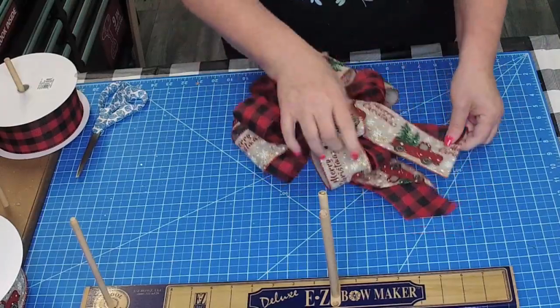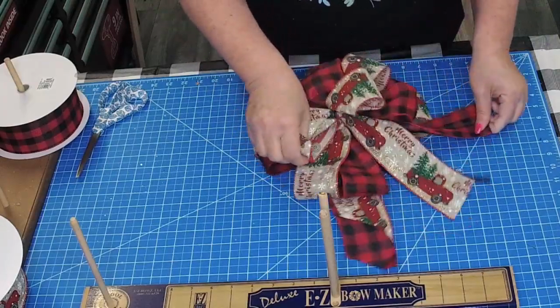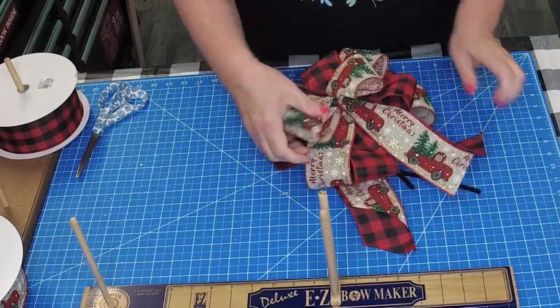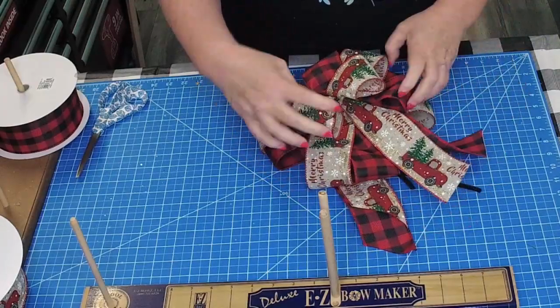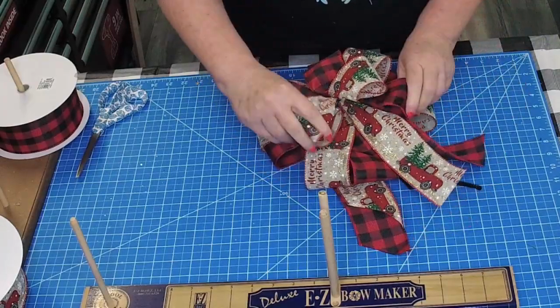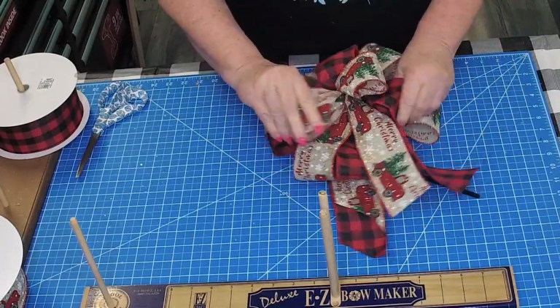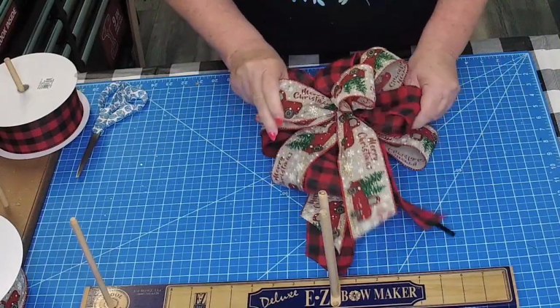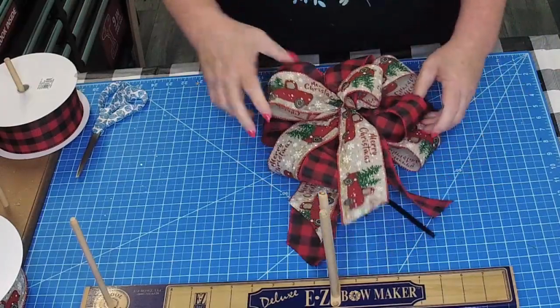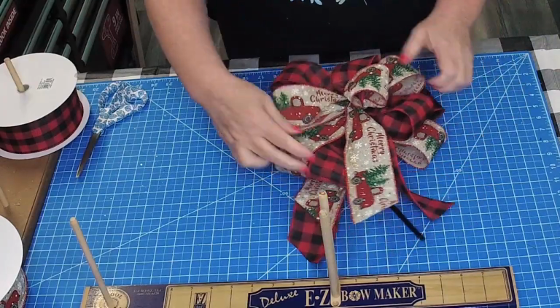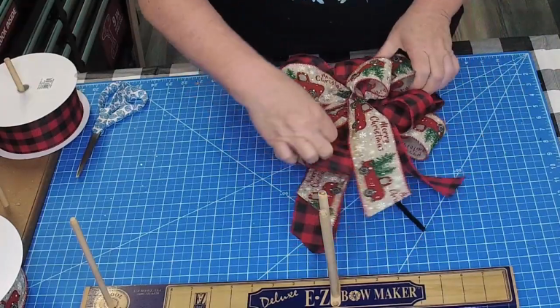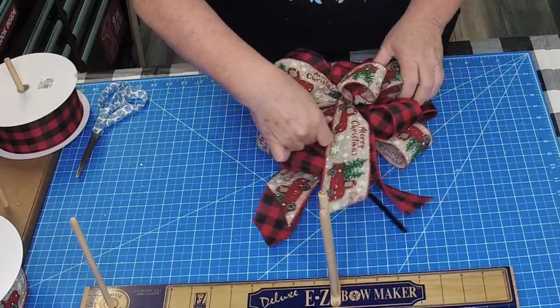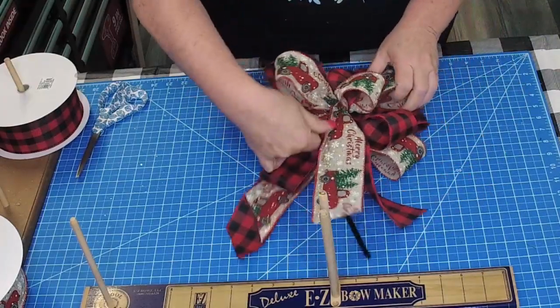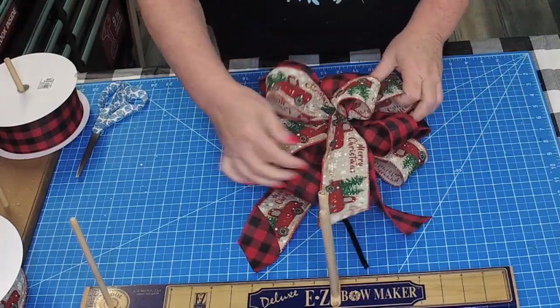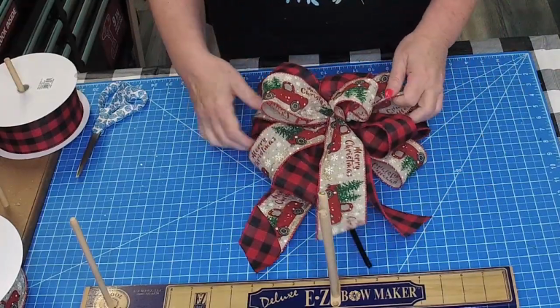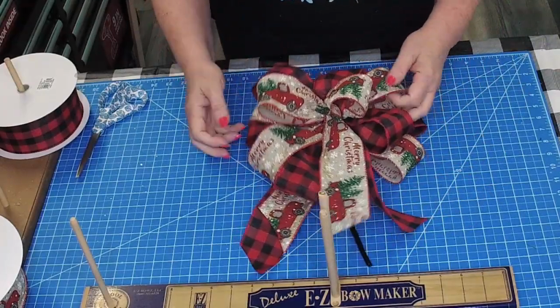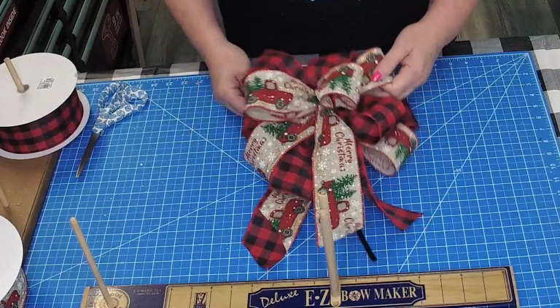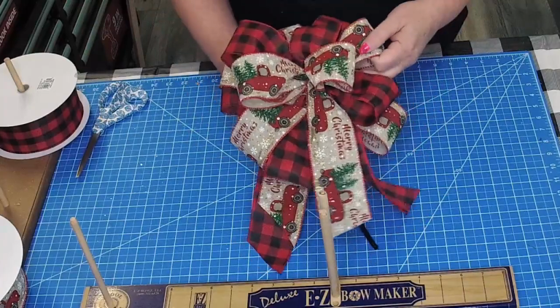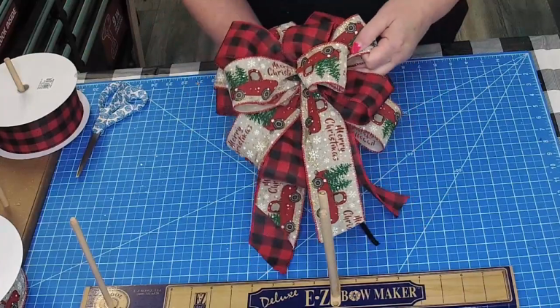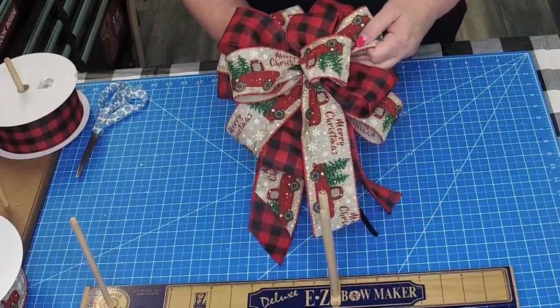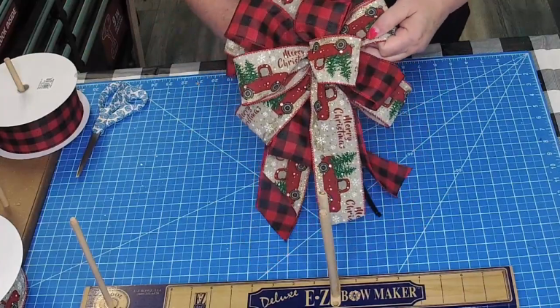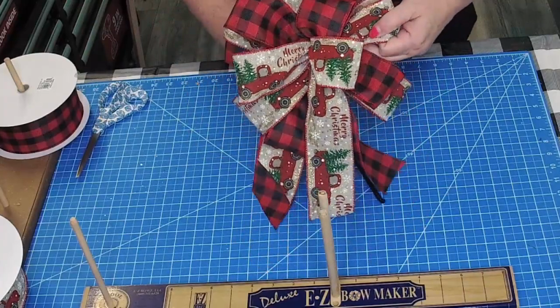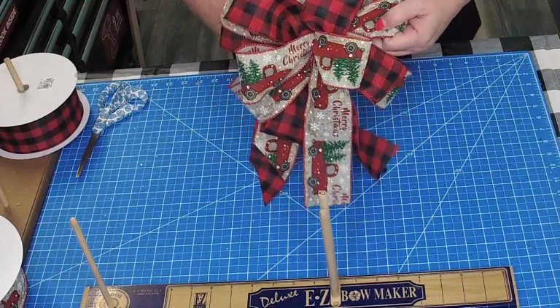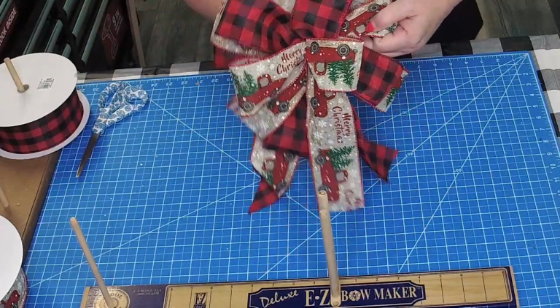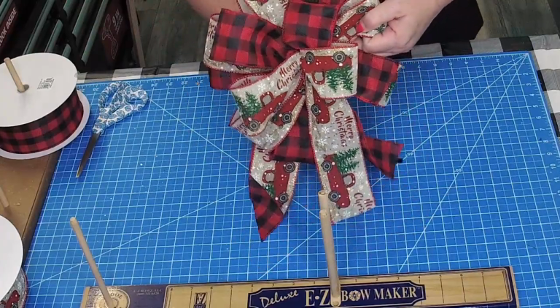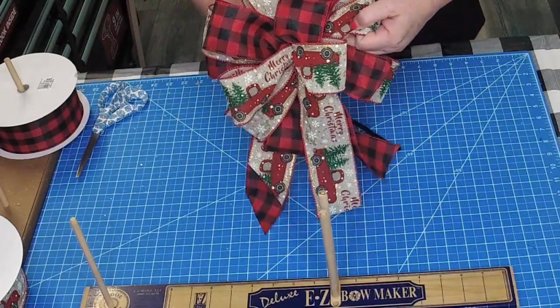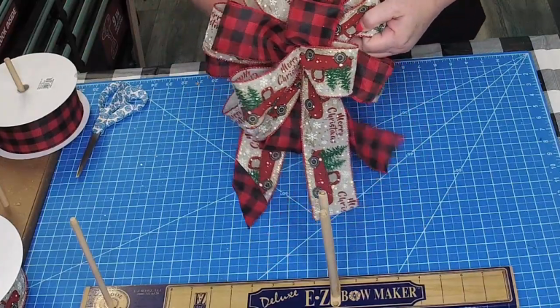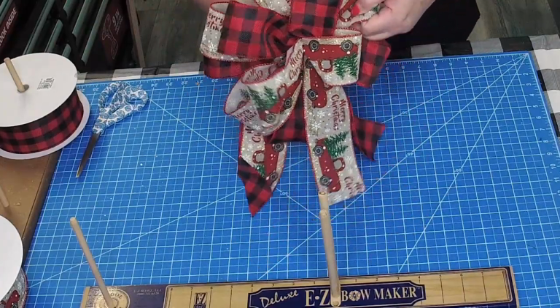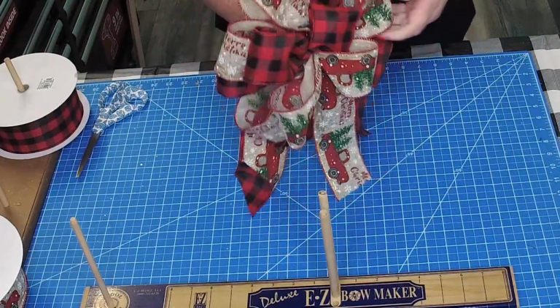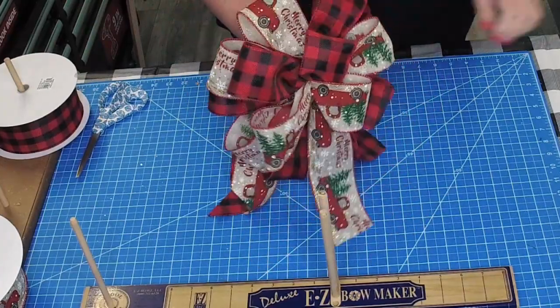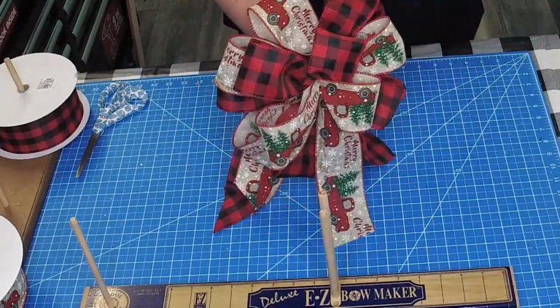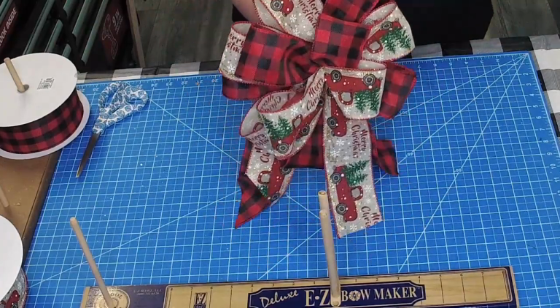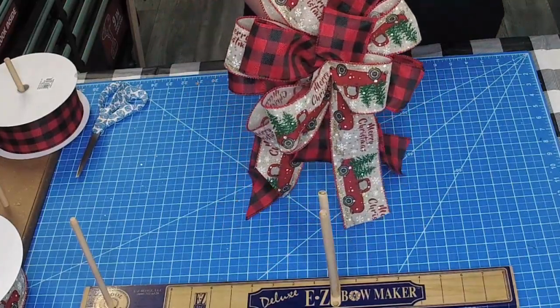And there you have it. Nice, beautiful two ribbon bow ready for your project.